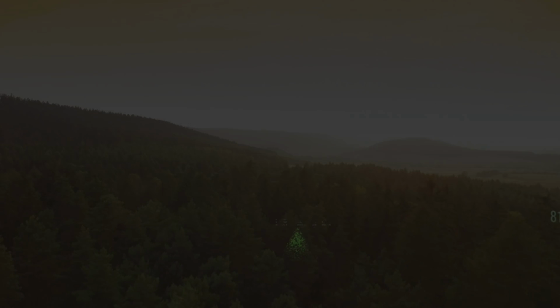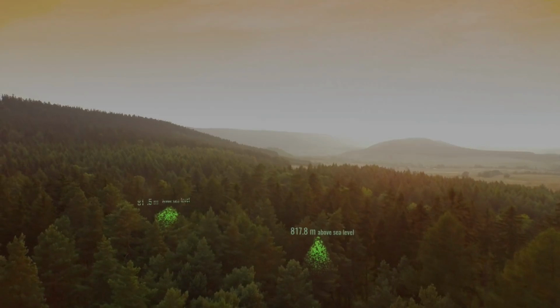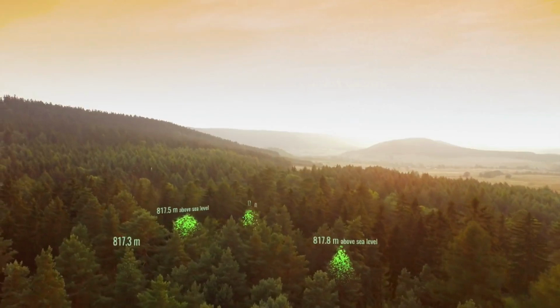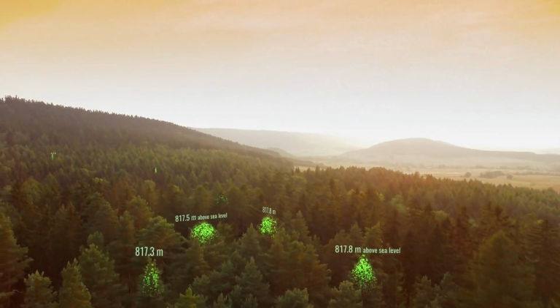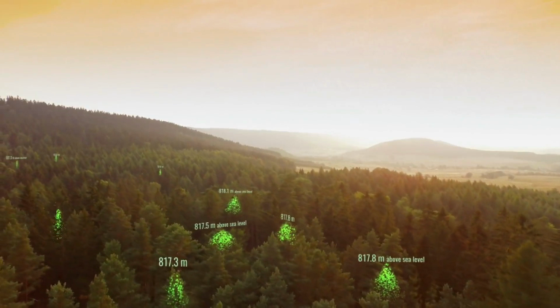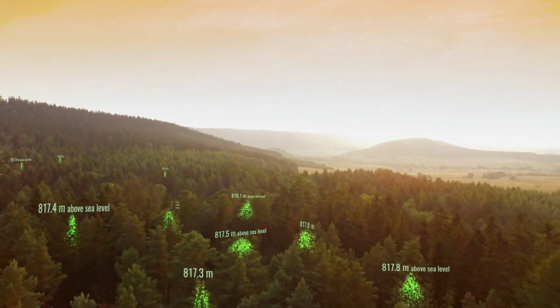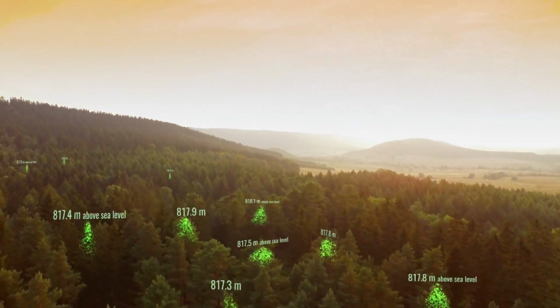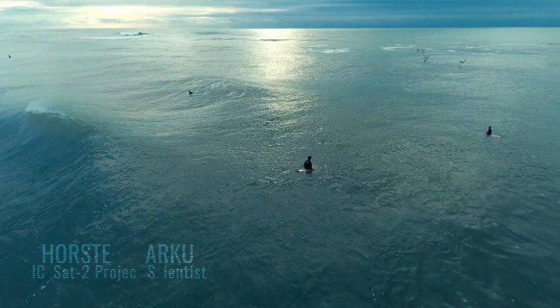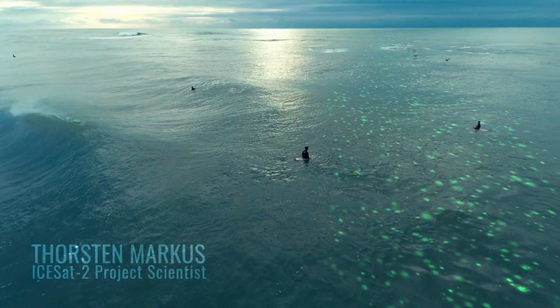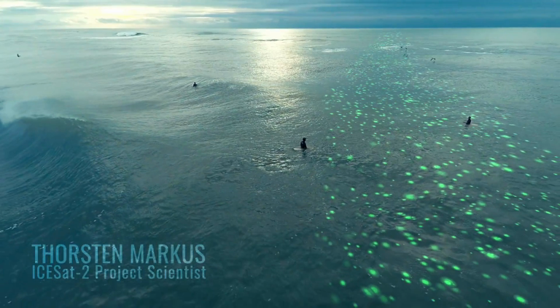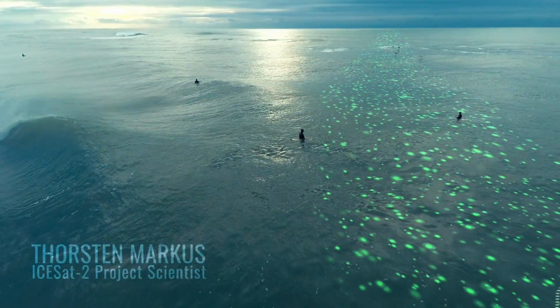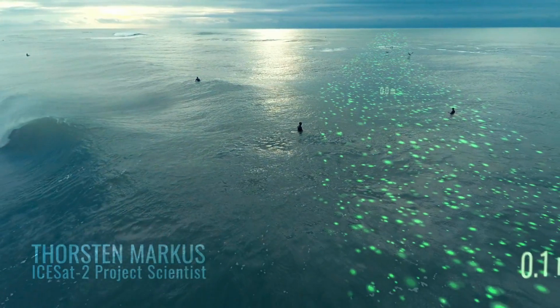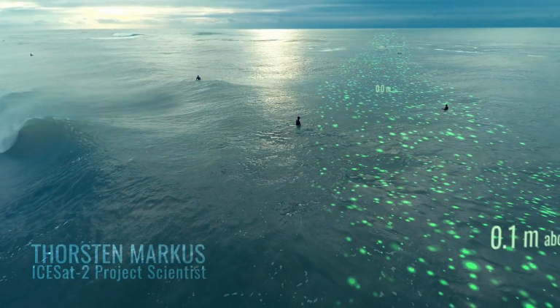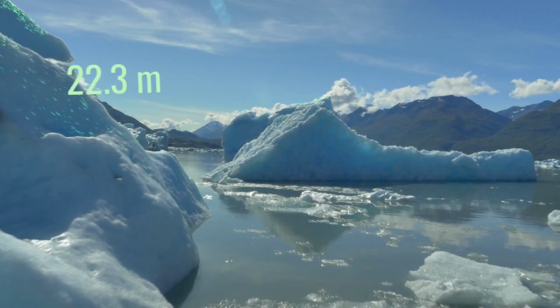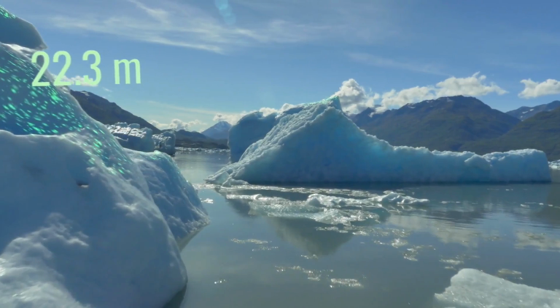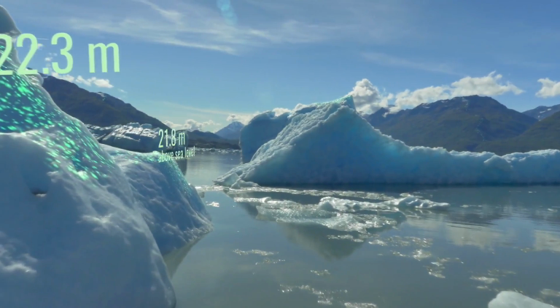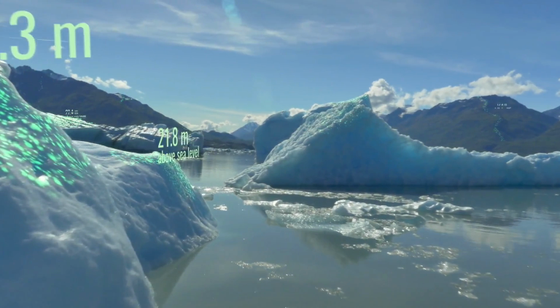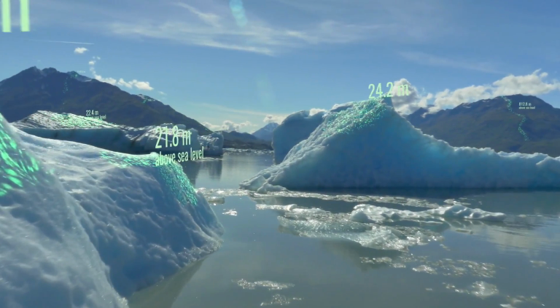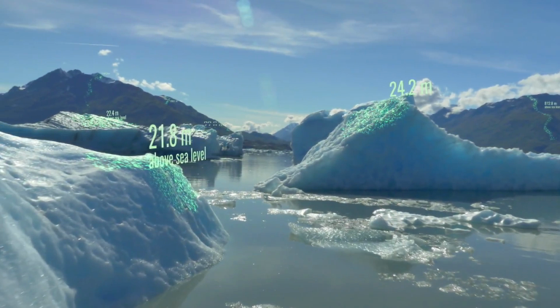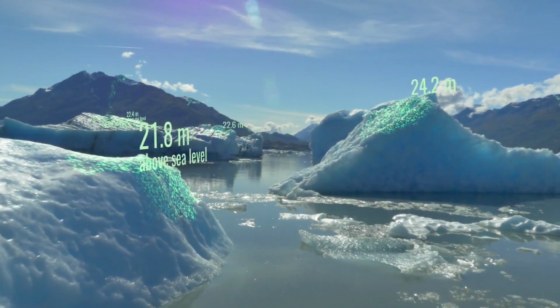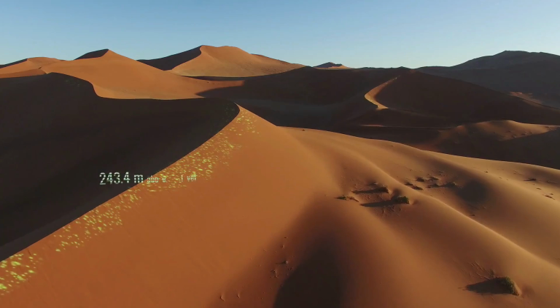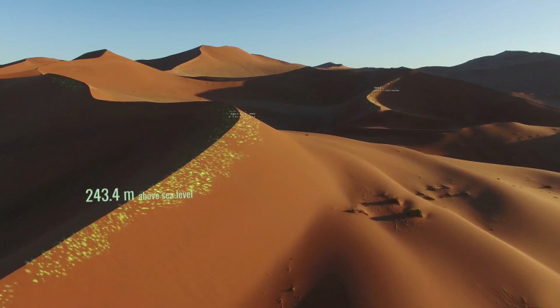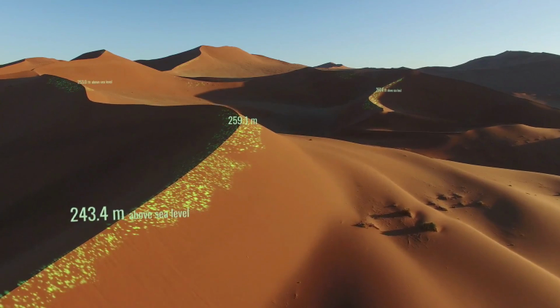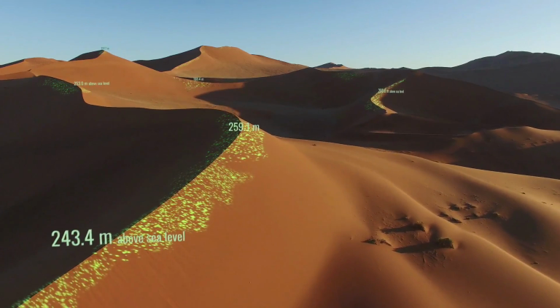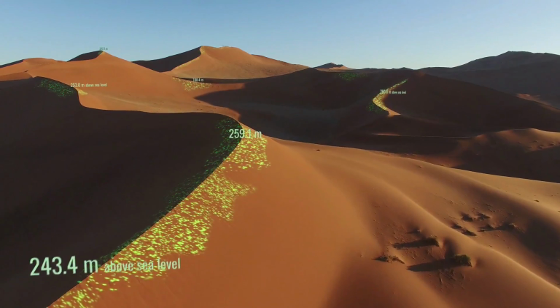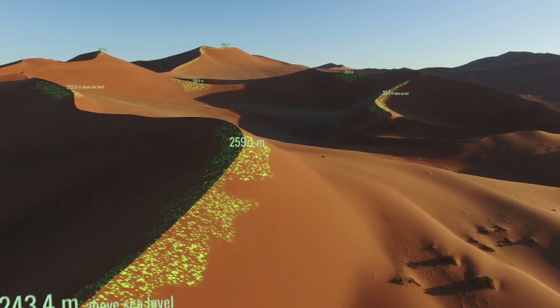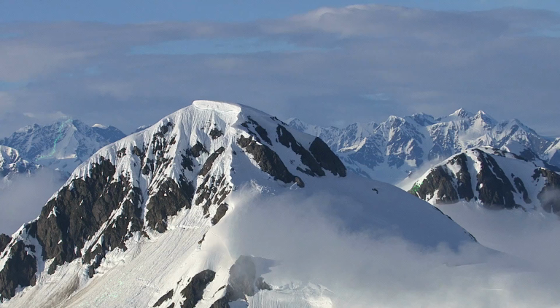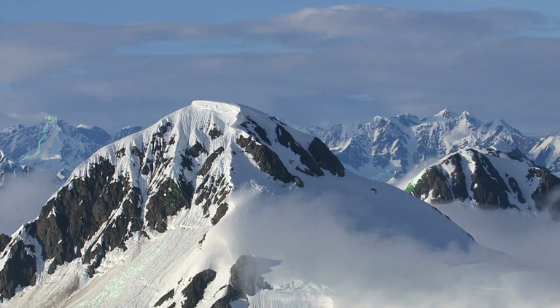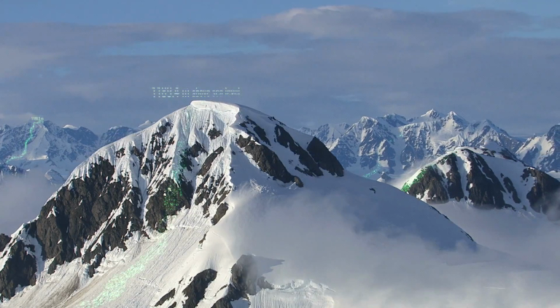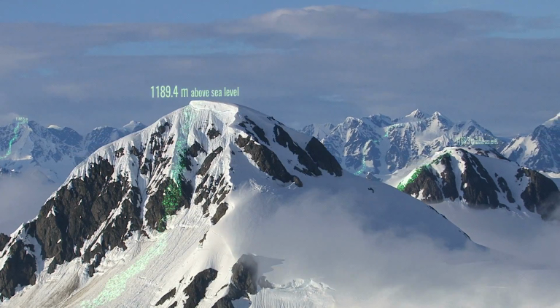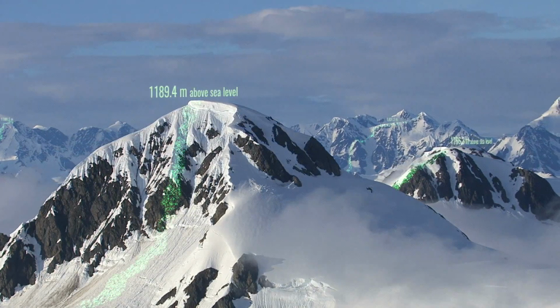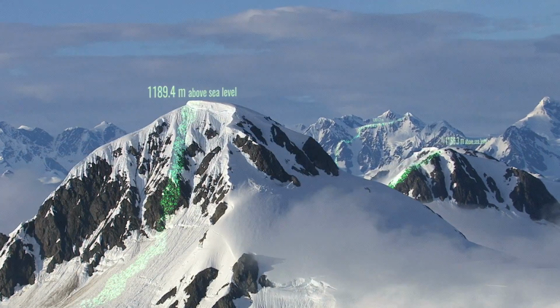From satellite data, we have a very good handle of how our Earth looks like. We can see oceans, we can see the sea ice, we can see our forests. What is much, much harder to measure is how high things are on a global scale. Almost impossible.